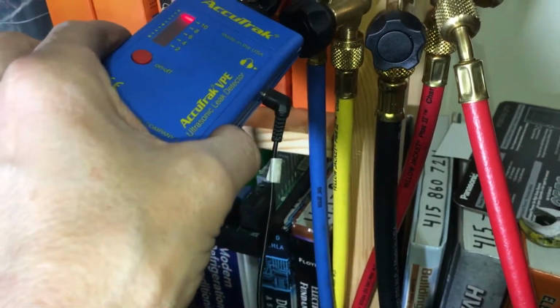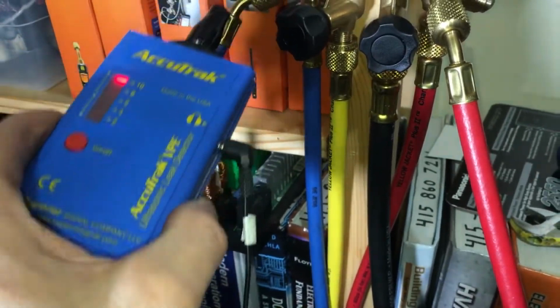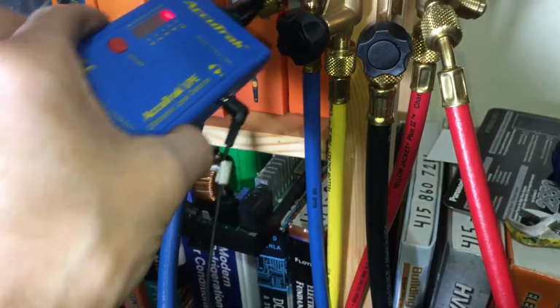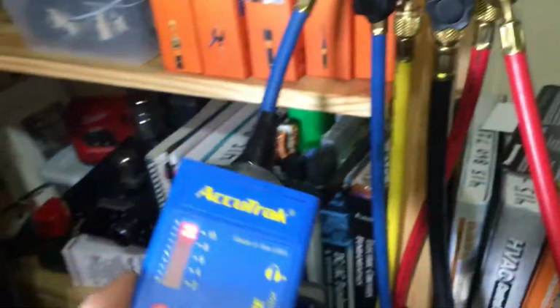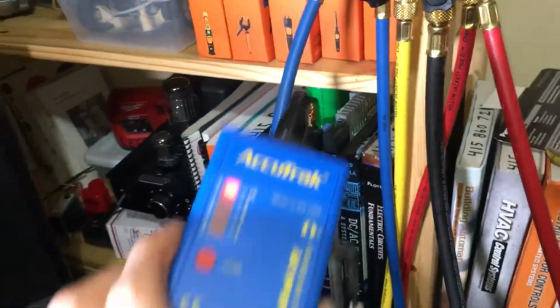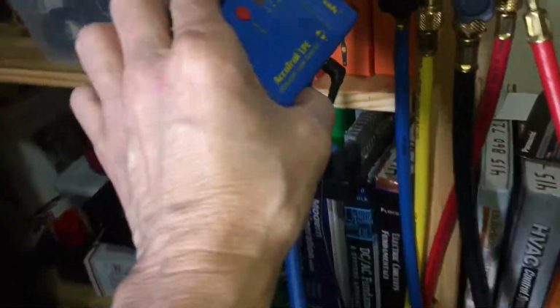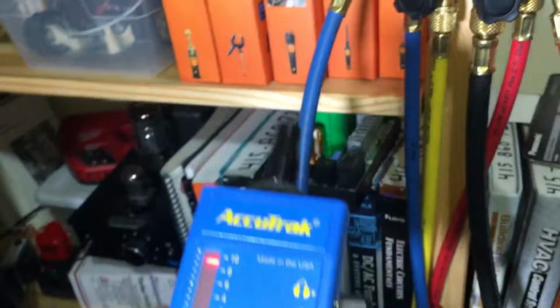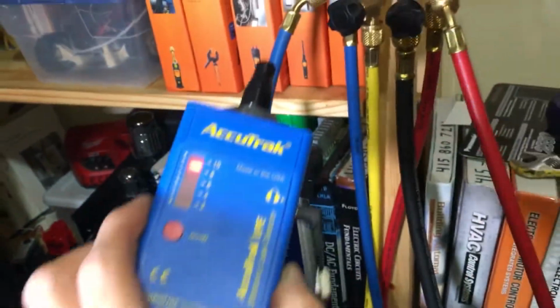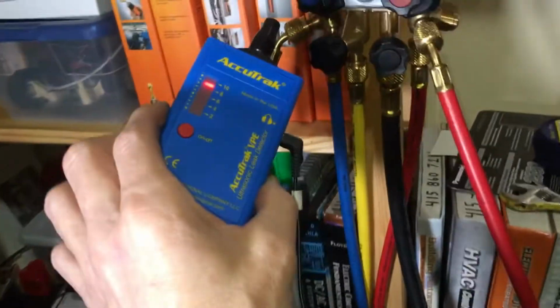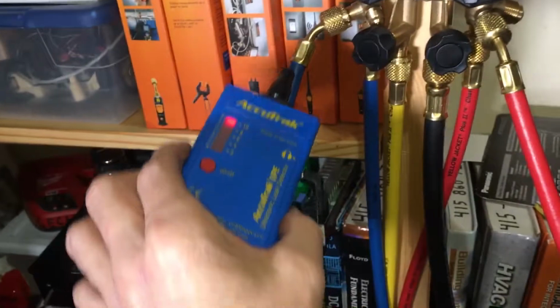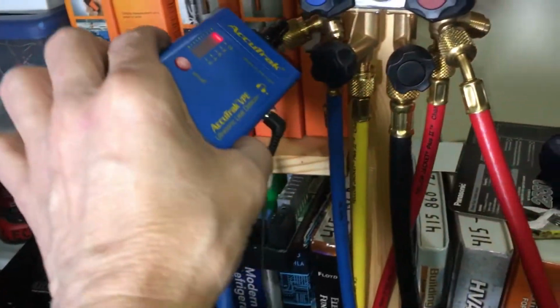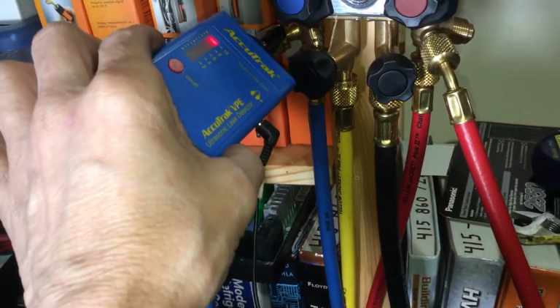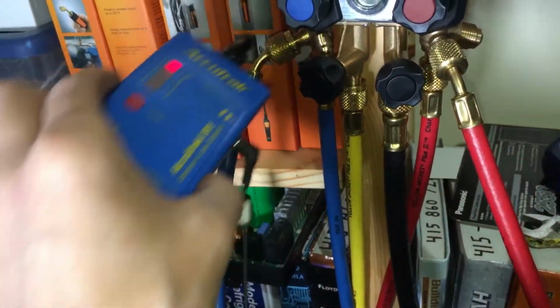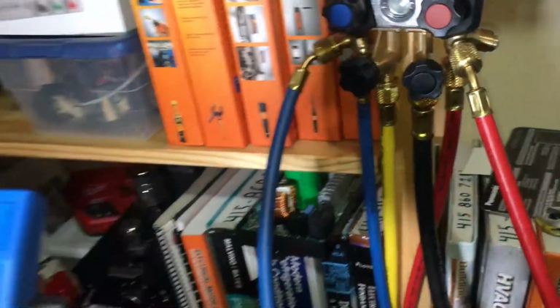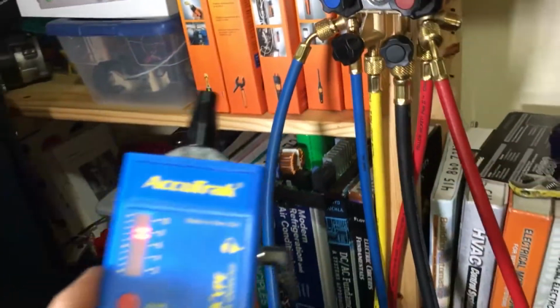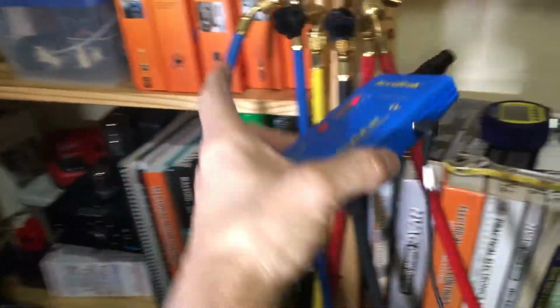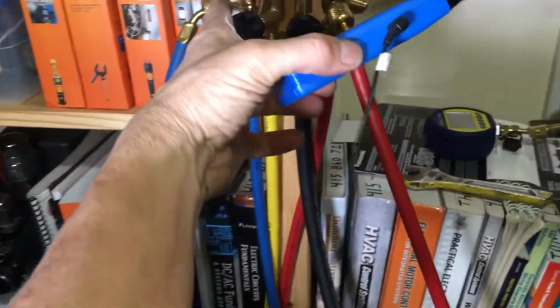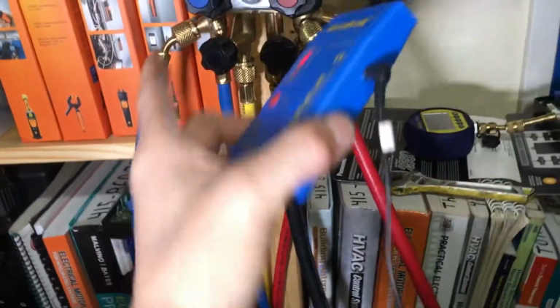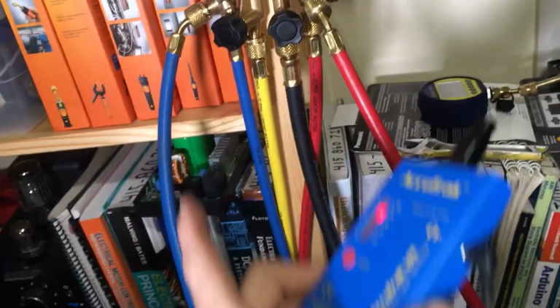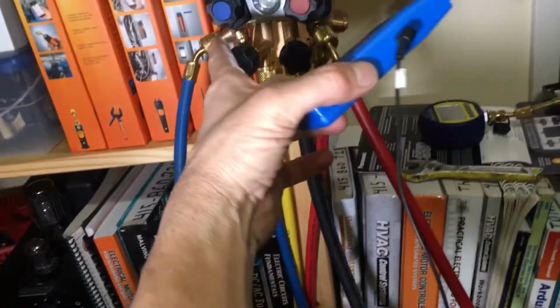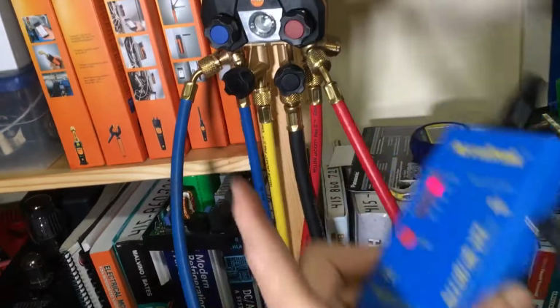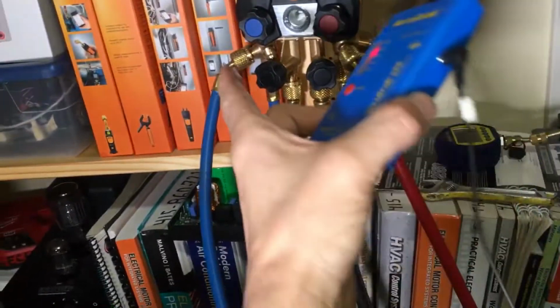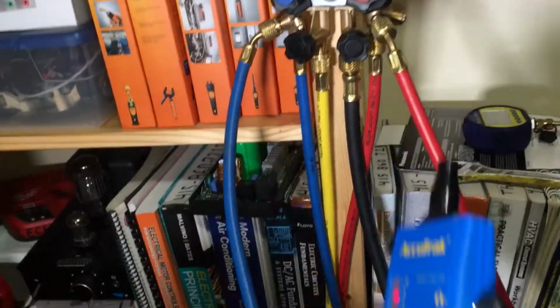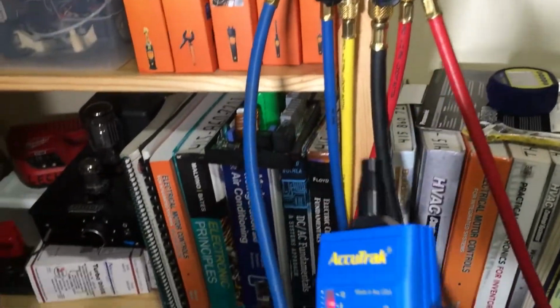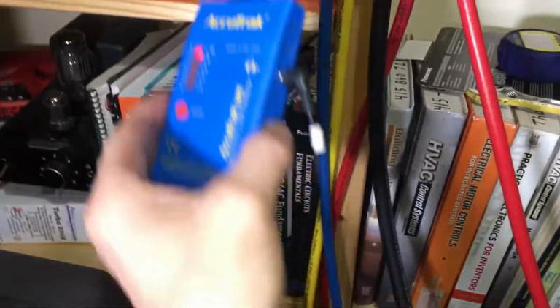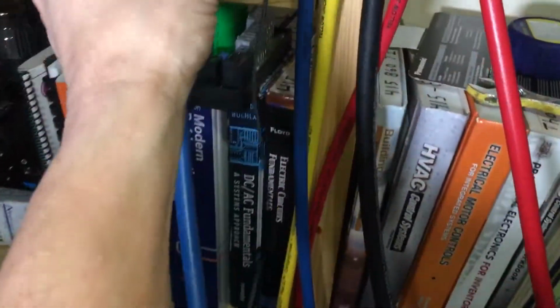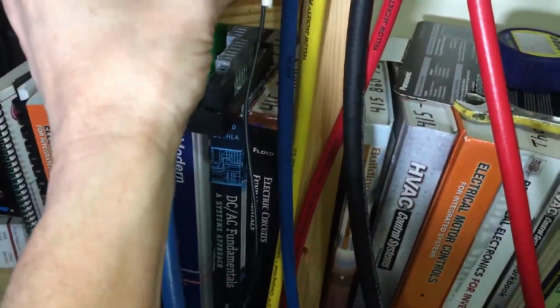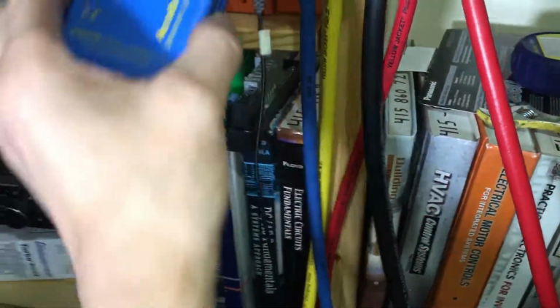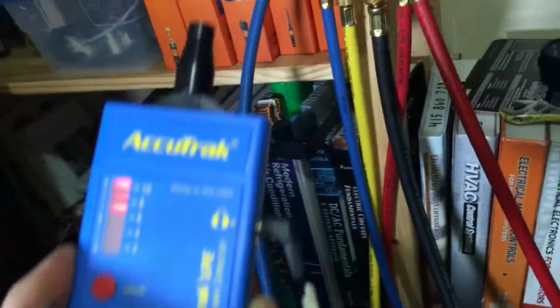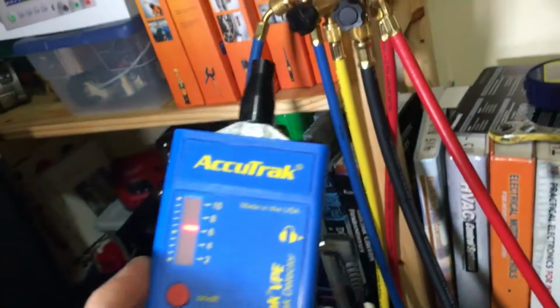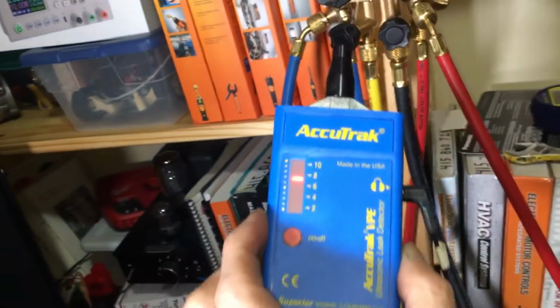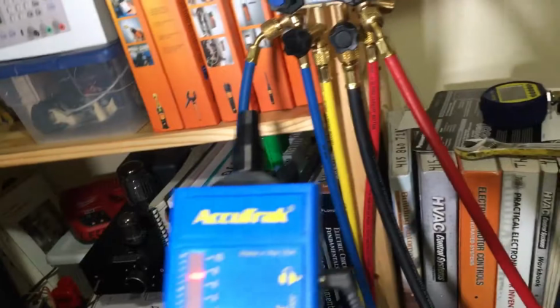It's actually clipping. If you've ever heard speakers or an amplifier clip, that's what's going on right now when I get around there. So that's a brand new seal, a brand new hose, and that thing is blasting right now.